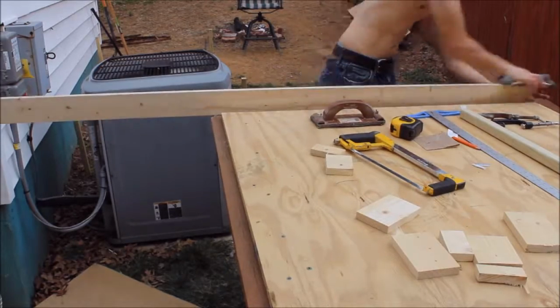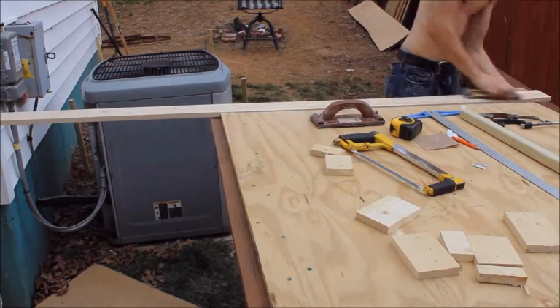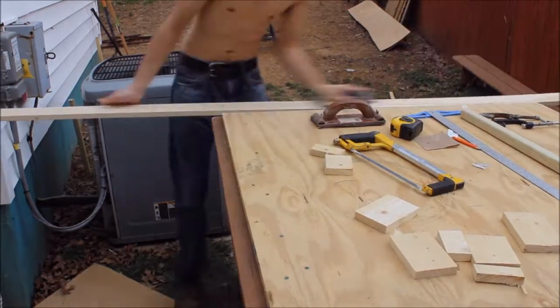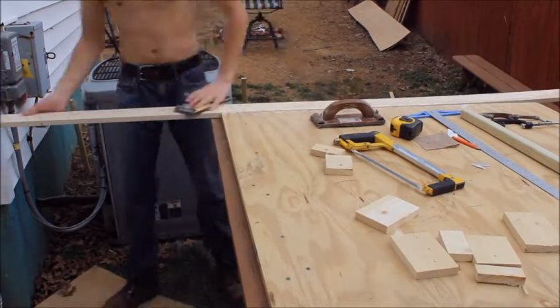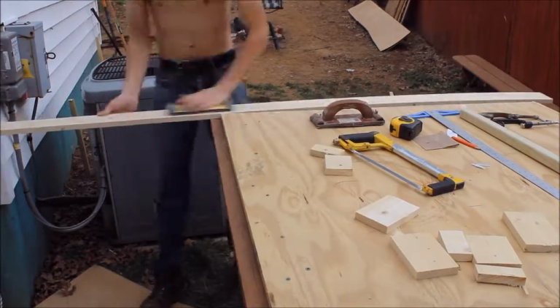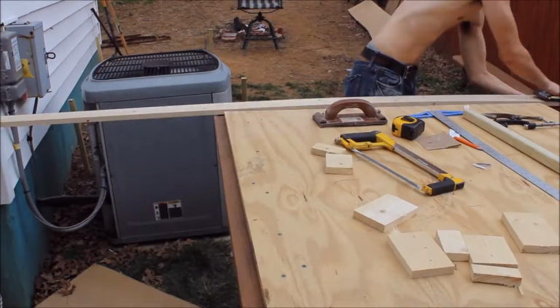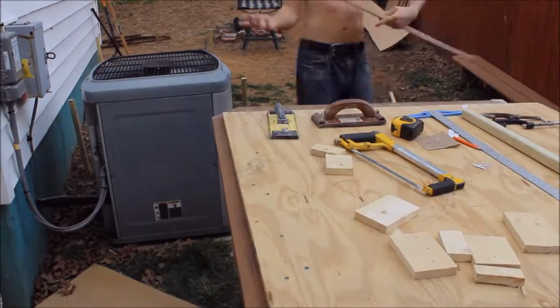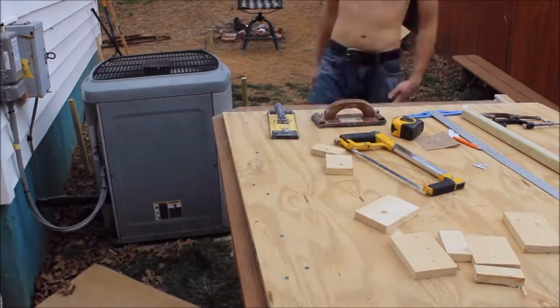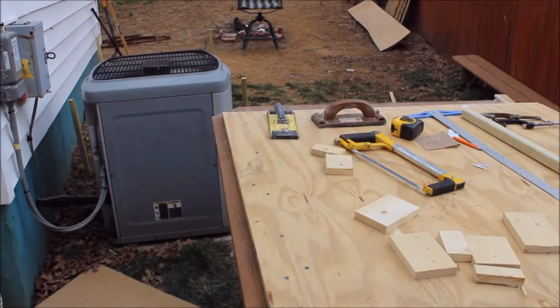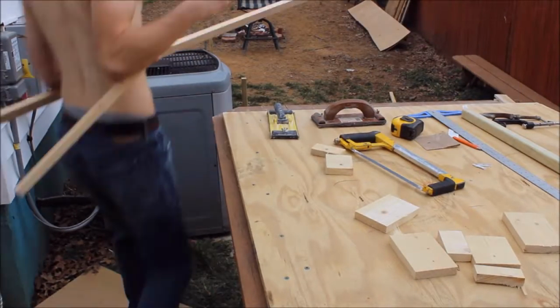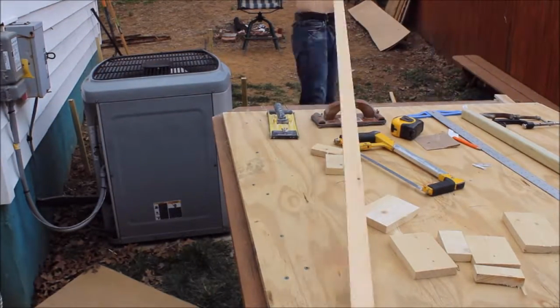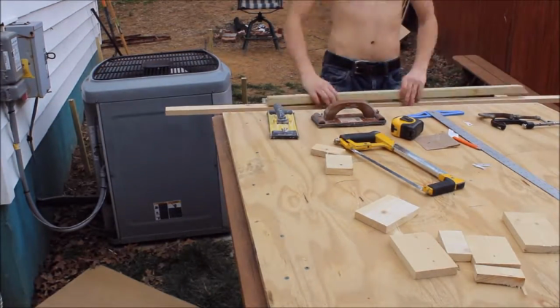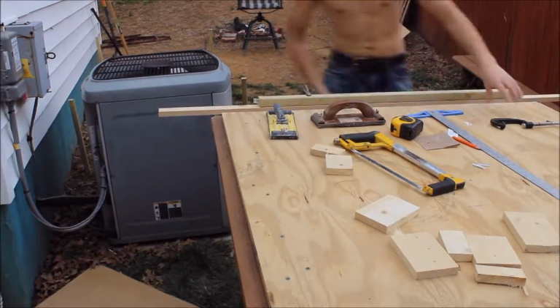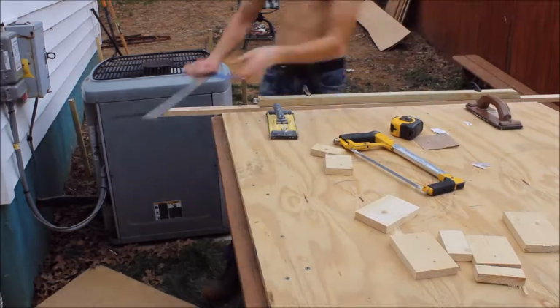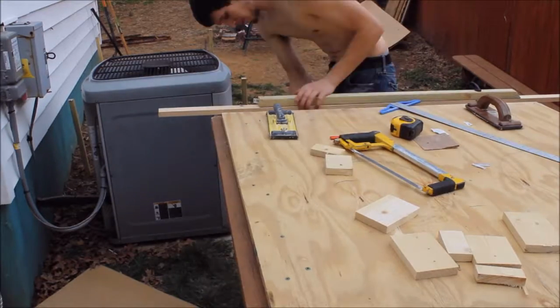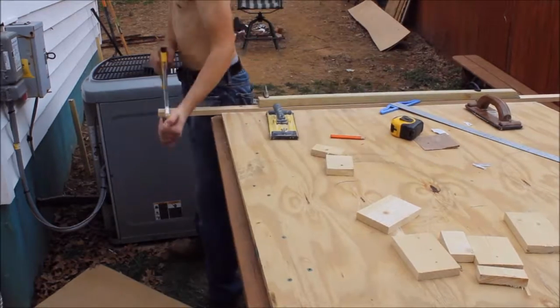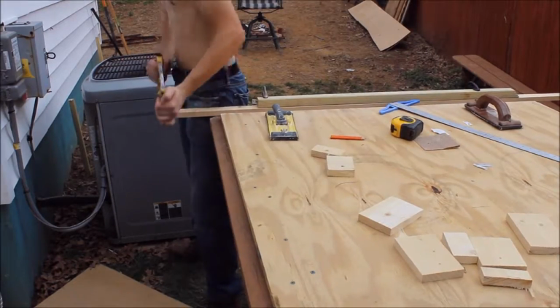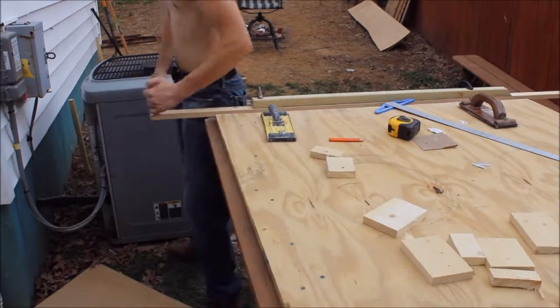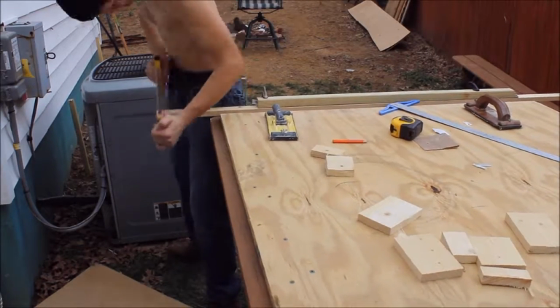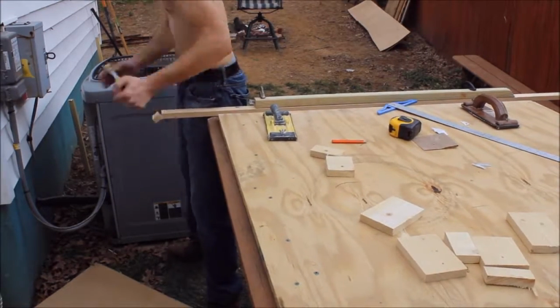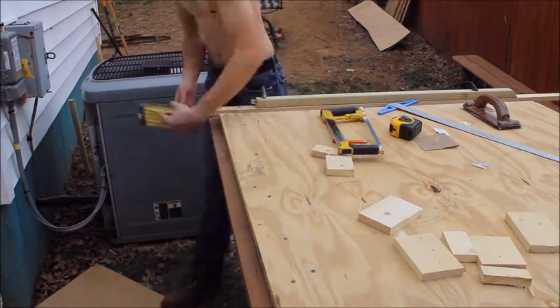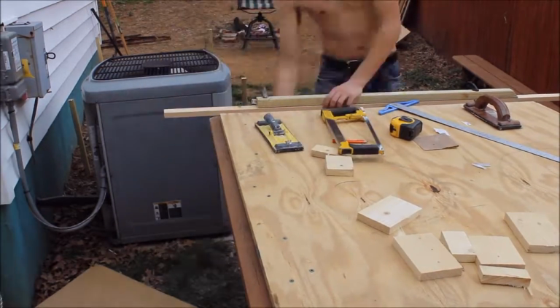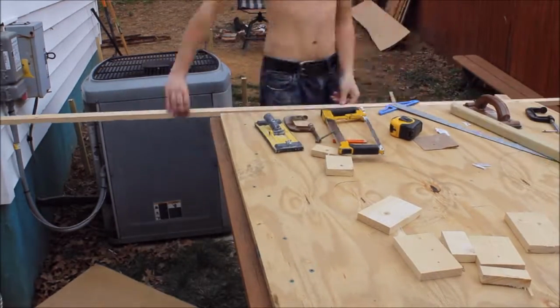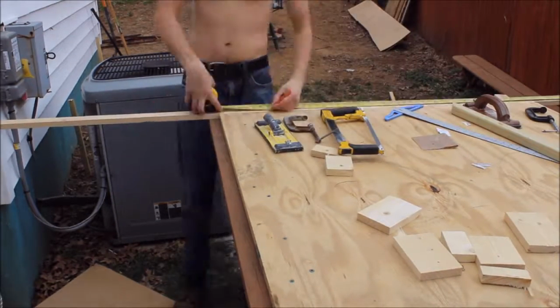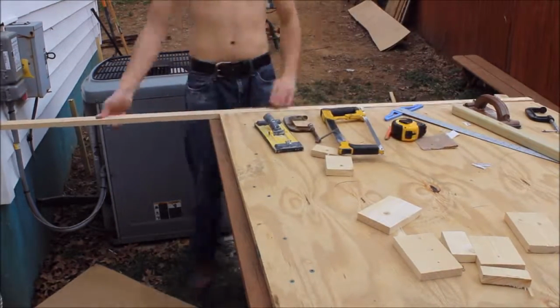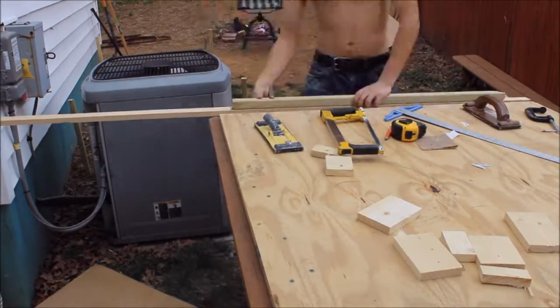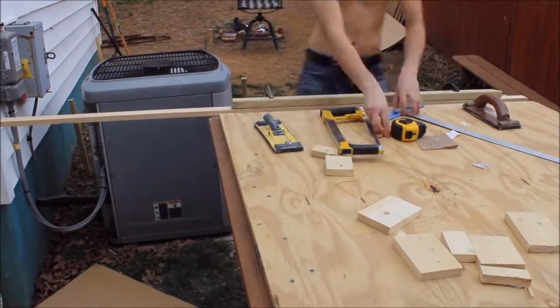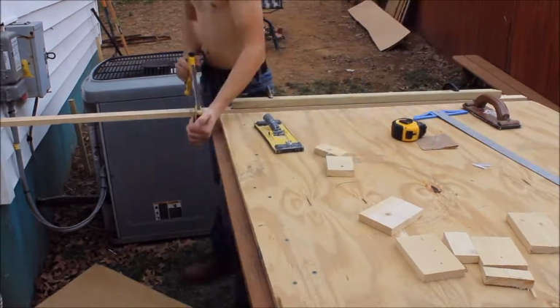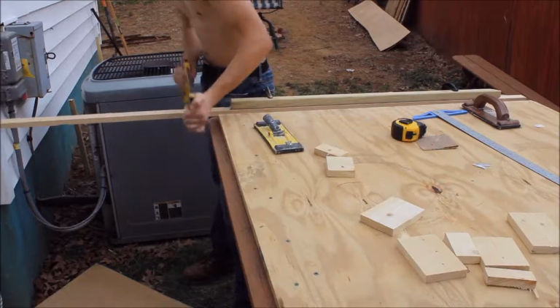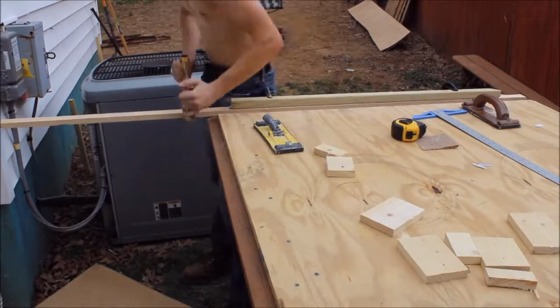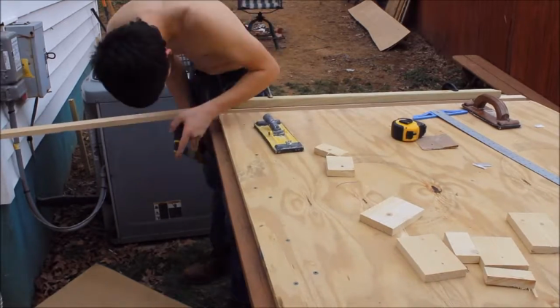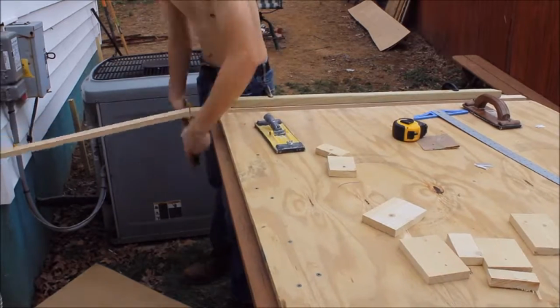You may have noticed I was using a hacksaw to cut the wood, and that's not intentional — I just don't have the proper saw to use, and that was going to give me the closest kind of cut I needed.